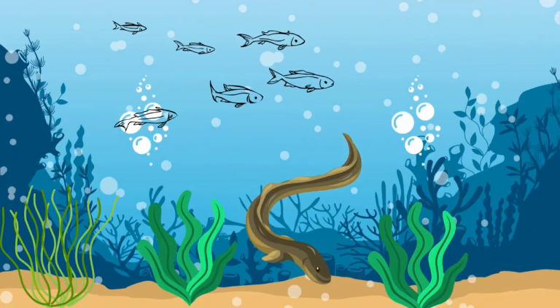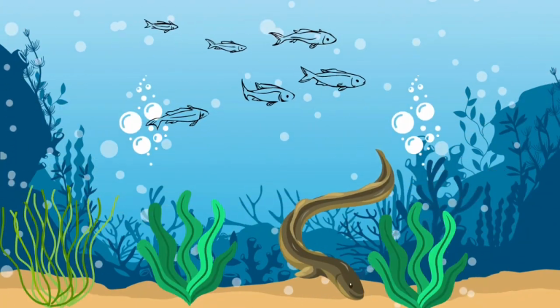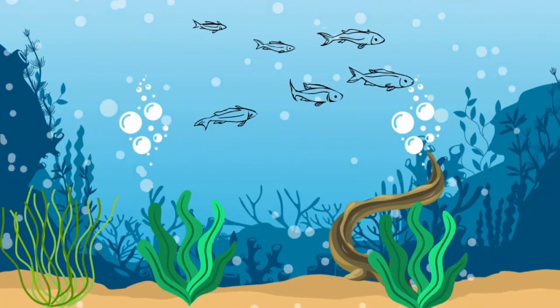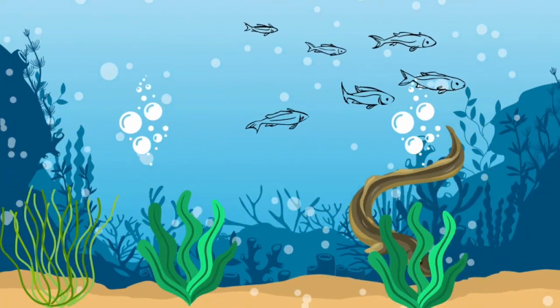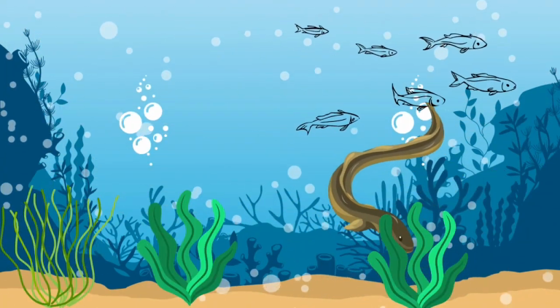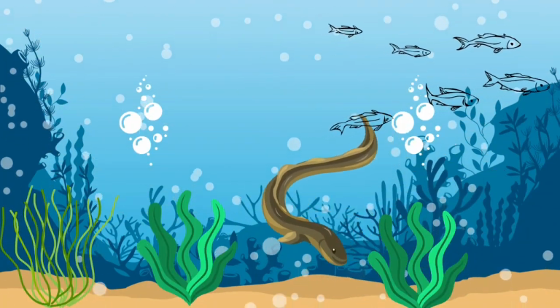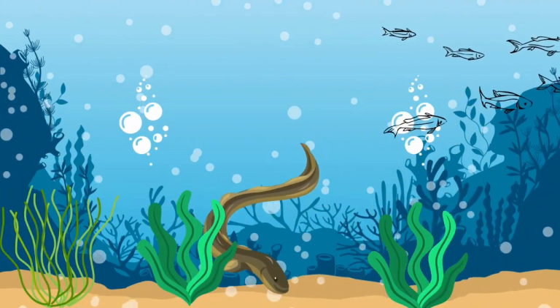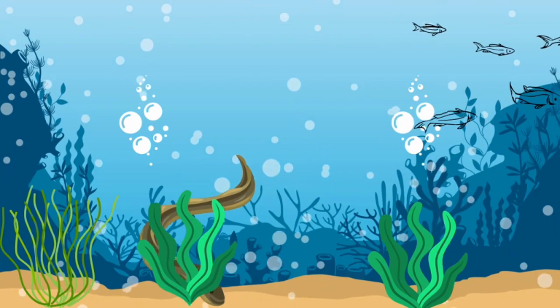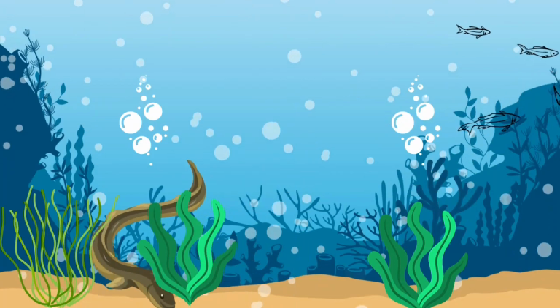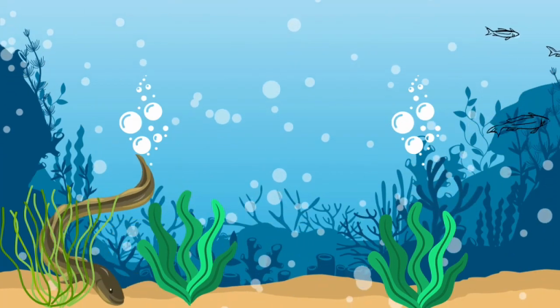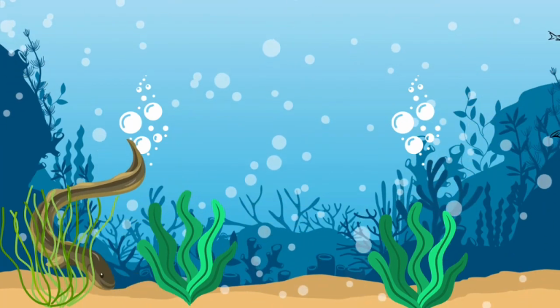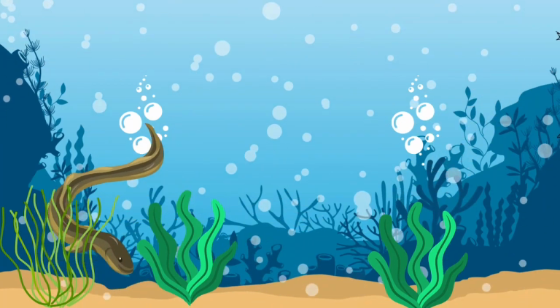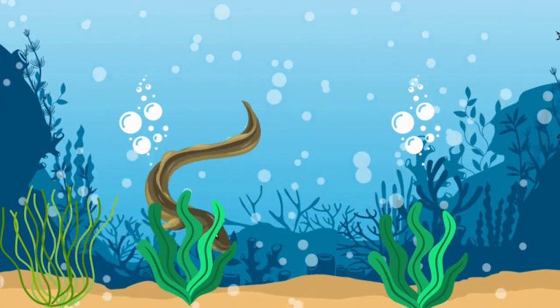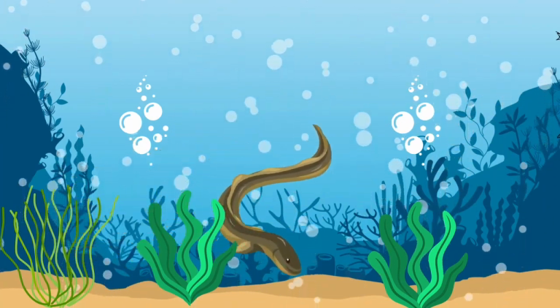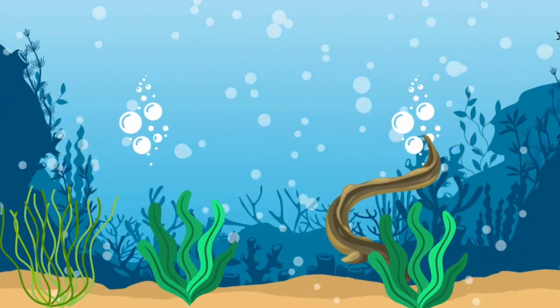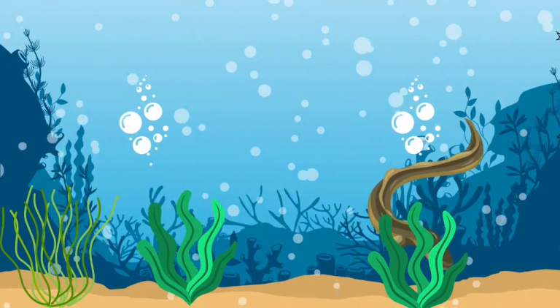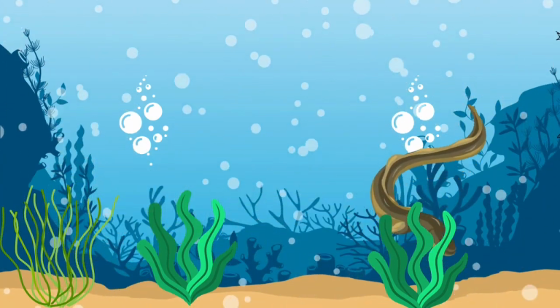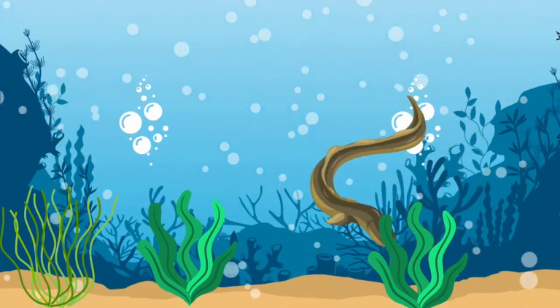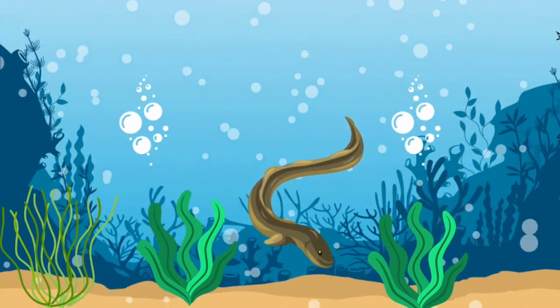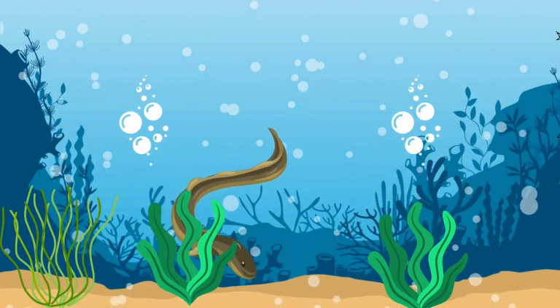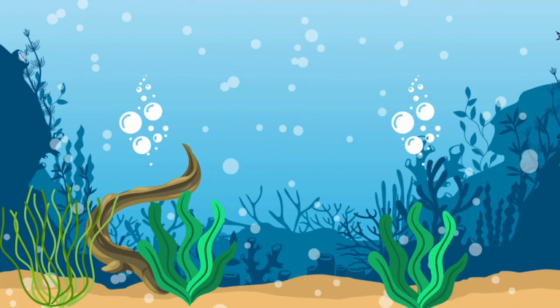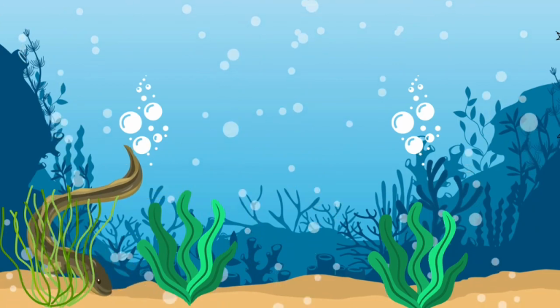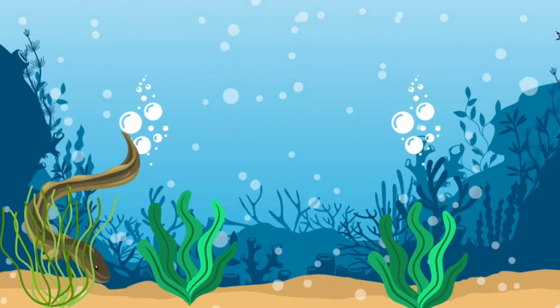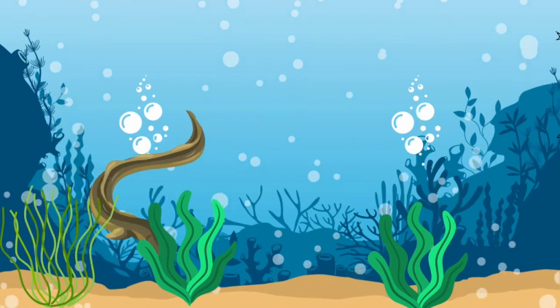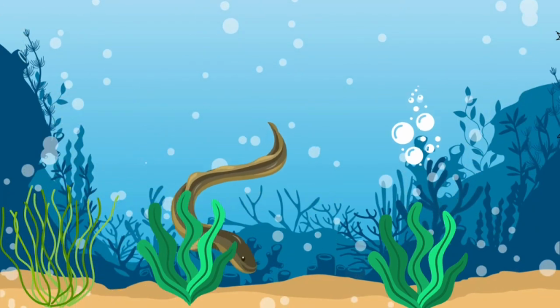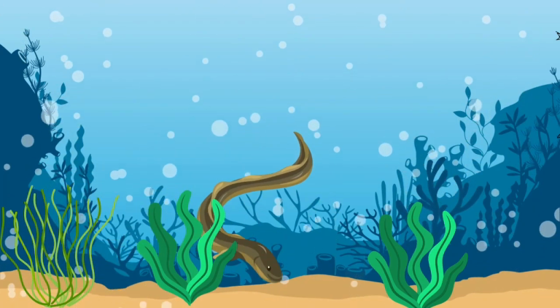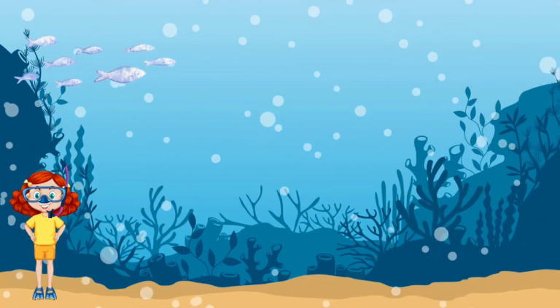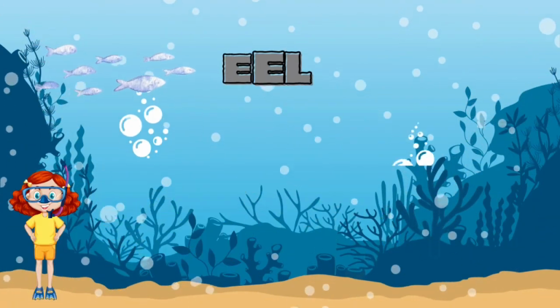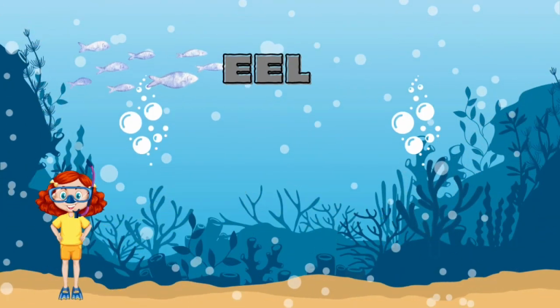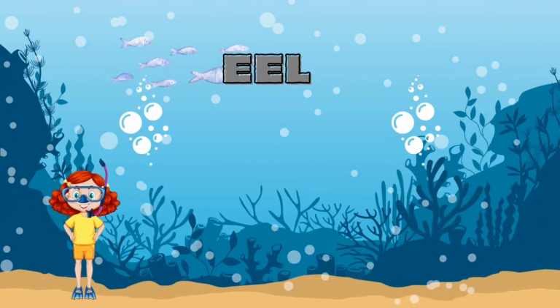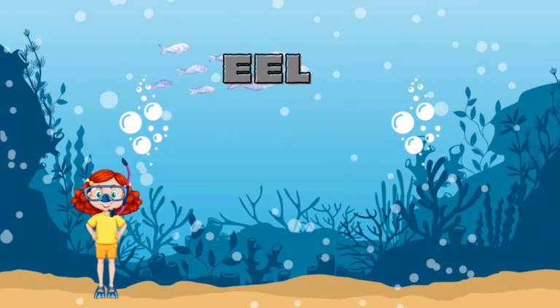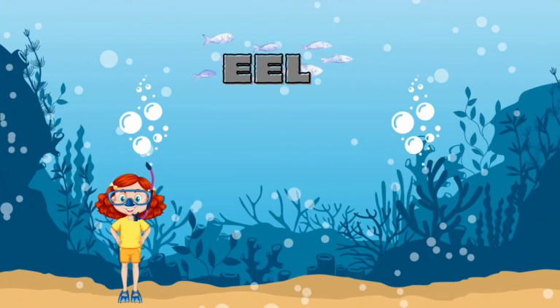Do you know what this long-looking creature is? It's an eel.